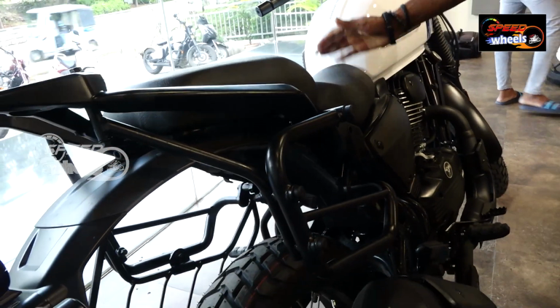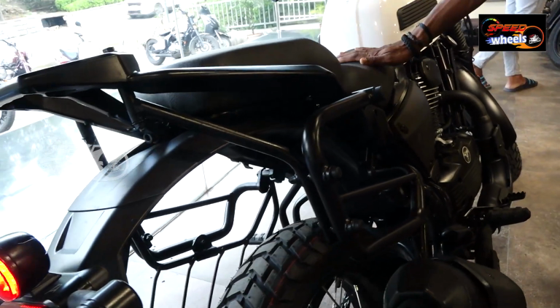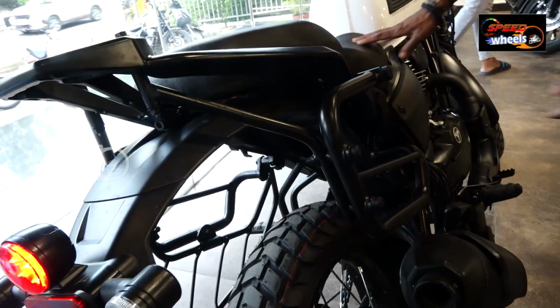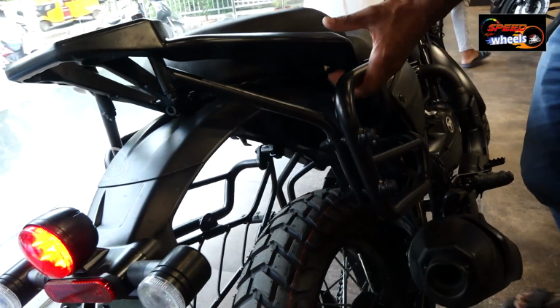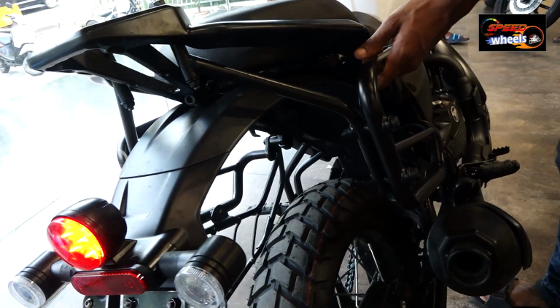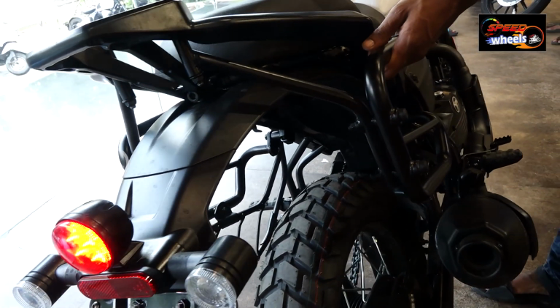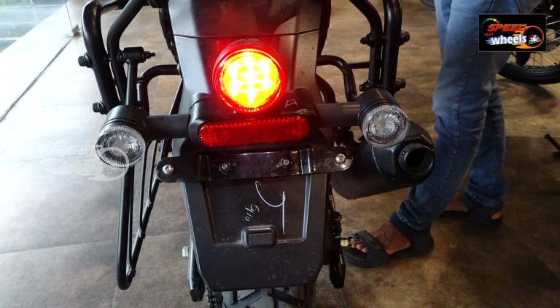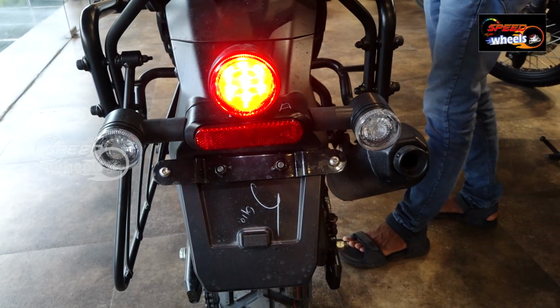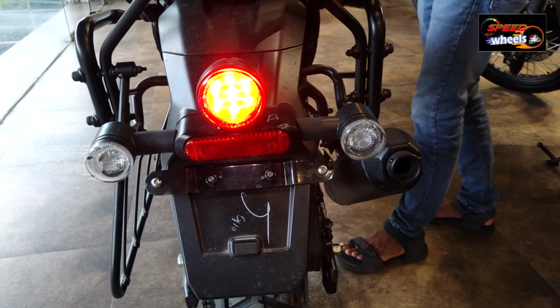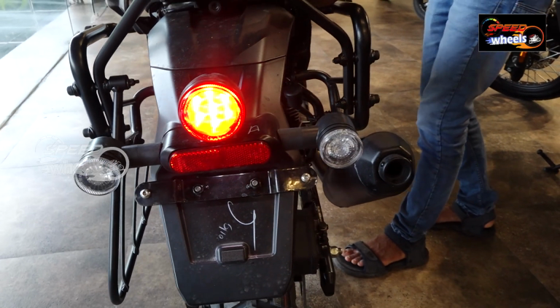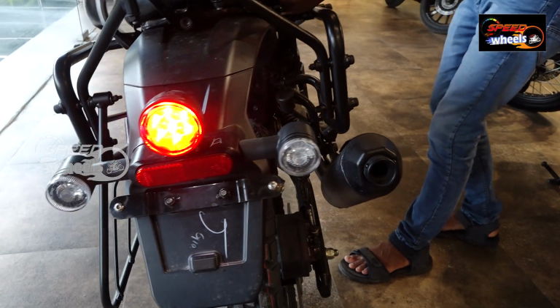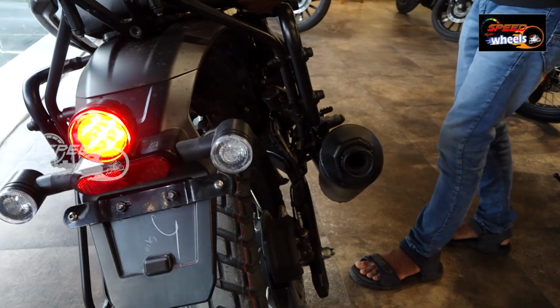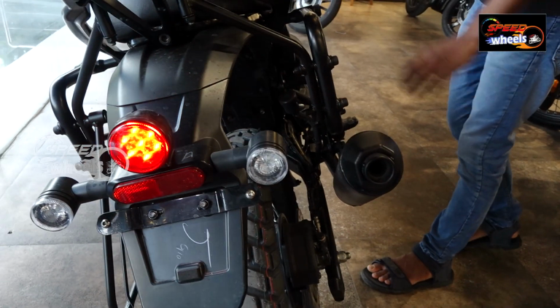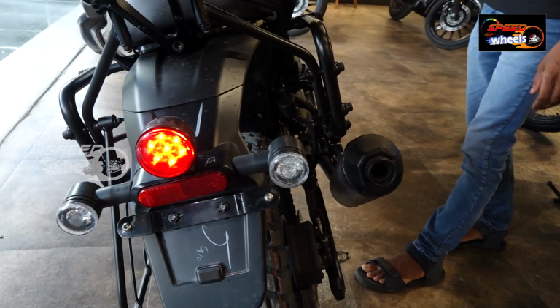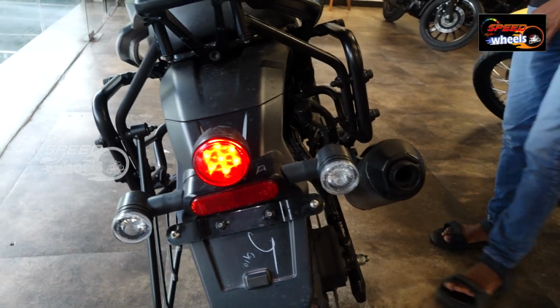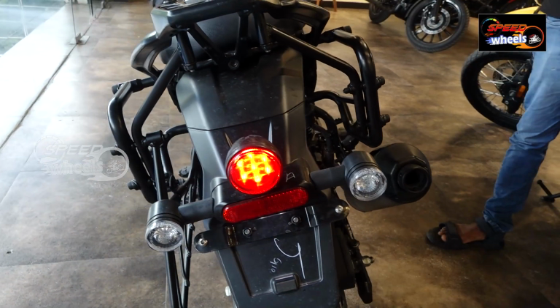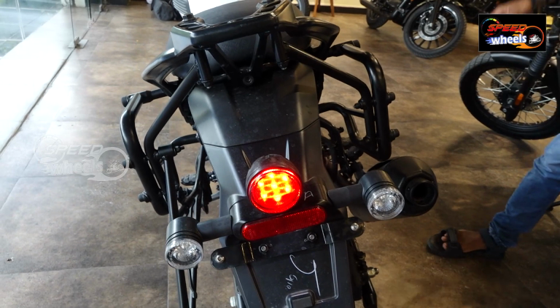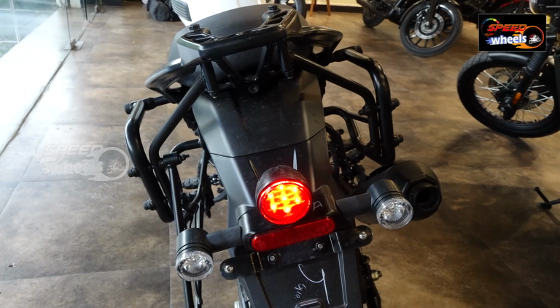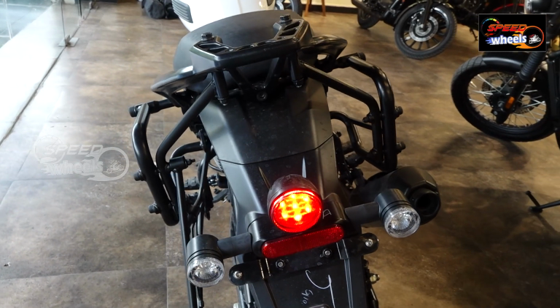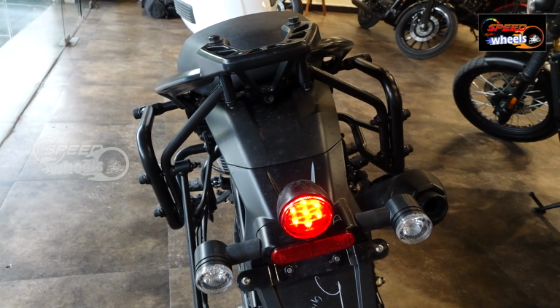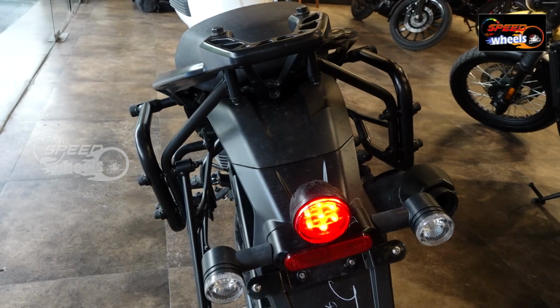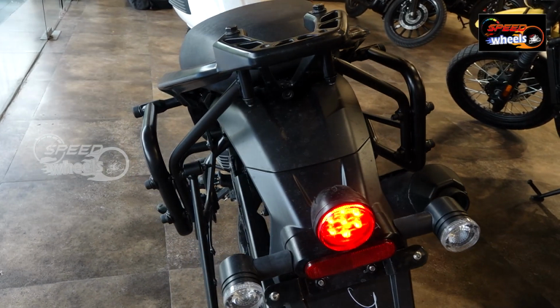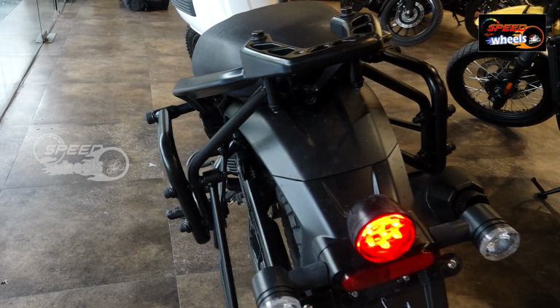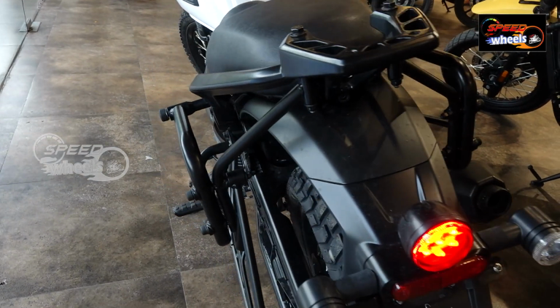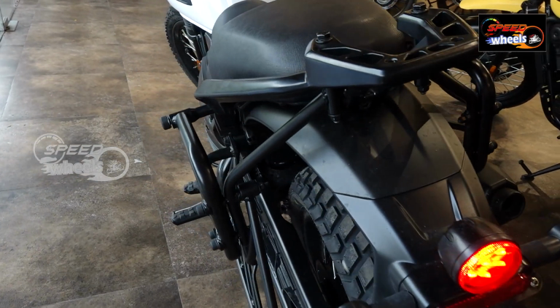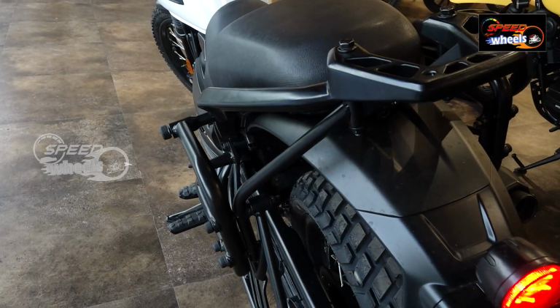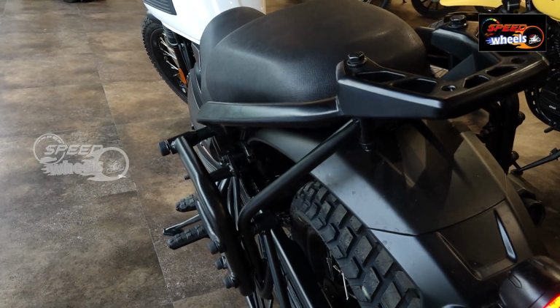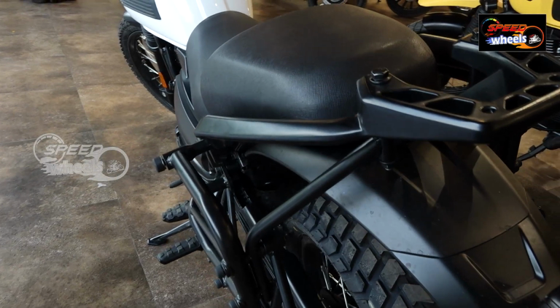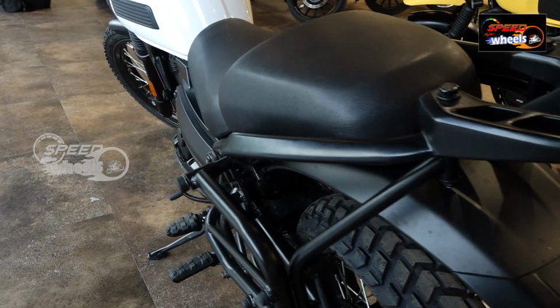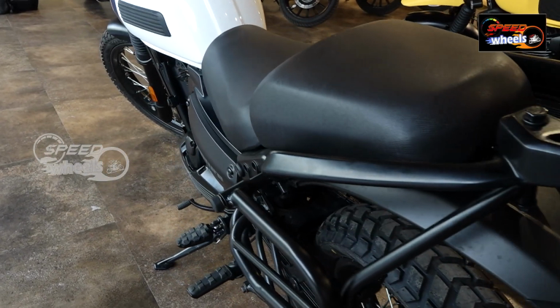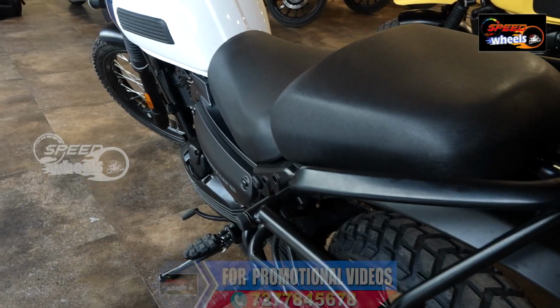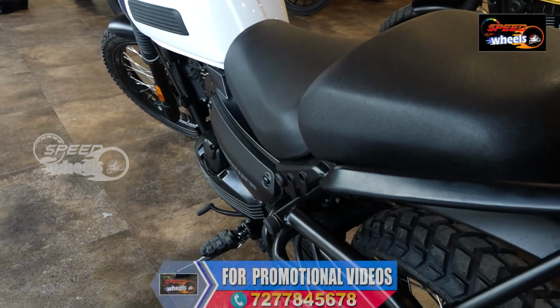It's easier to handle with this setup. The turning radius is also wide, so it's completely designed as a touring vehicle. The front tire is 90 by 90 and the rear tire is 130 by 80.